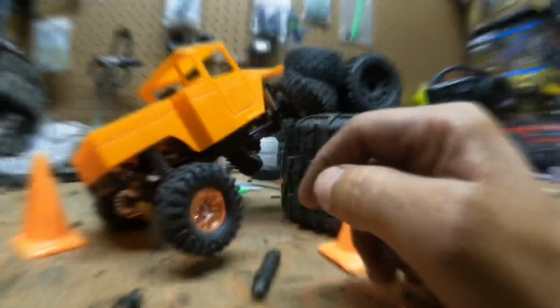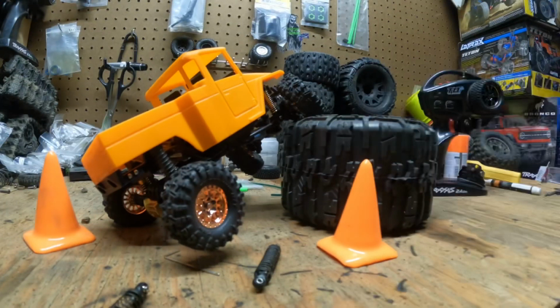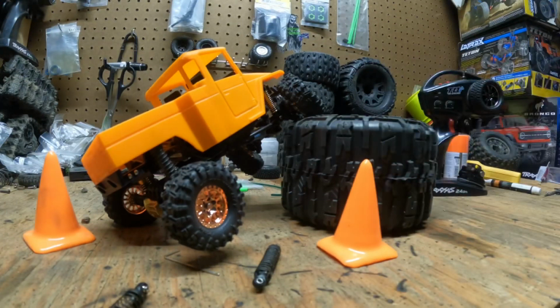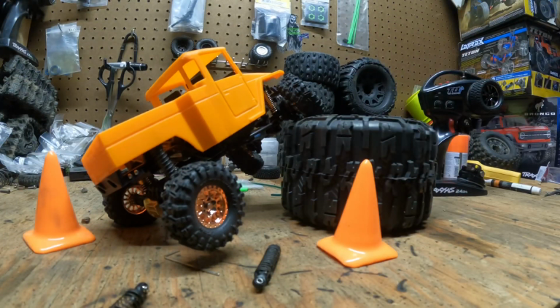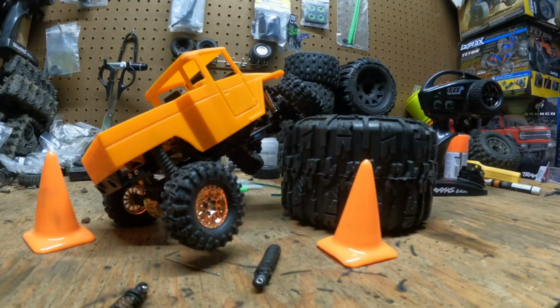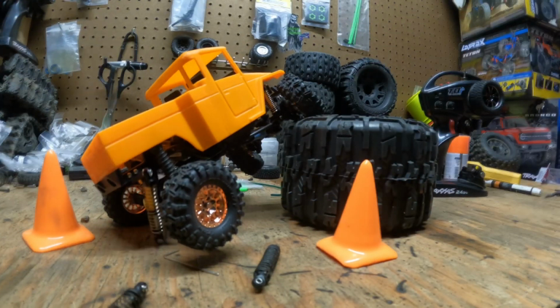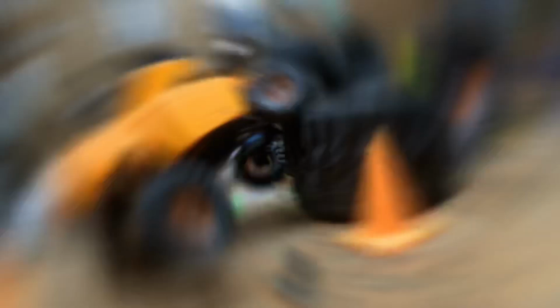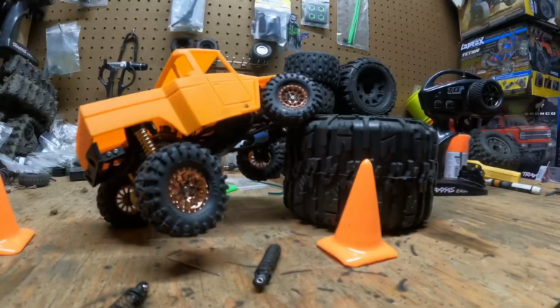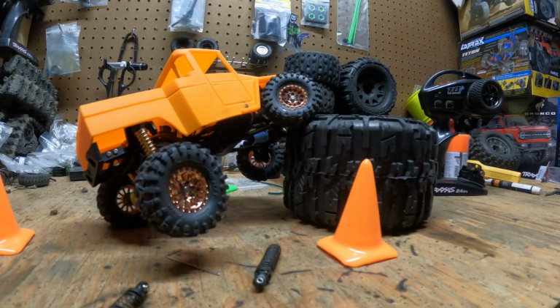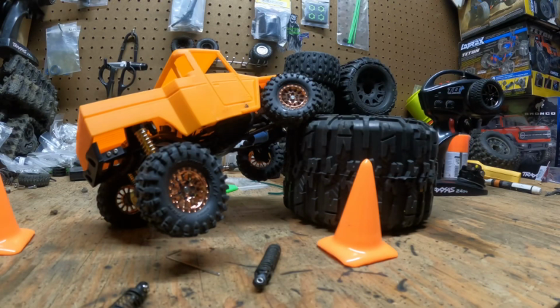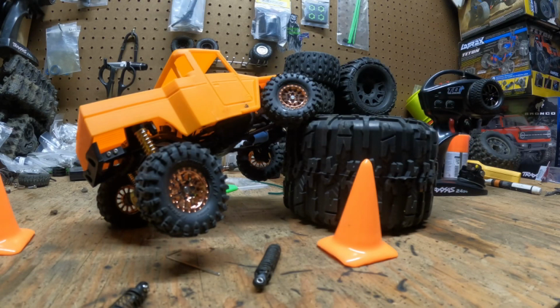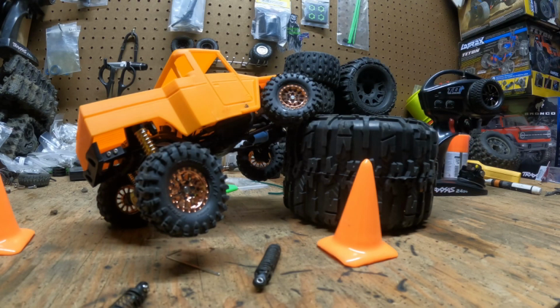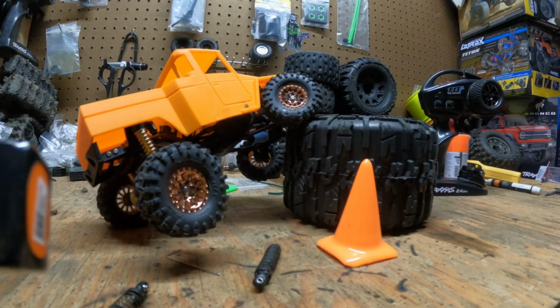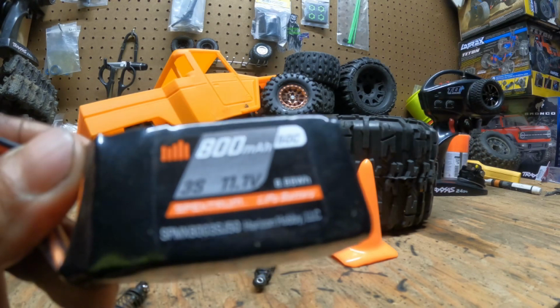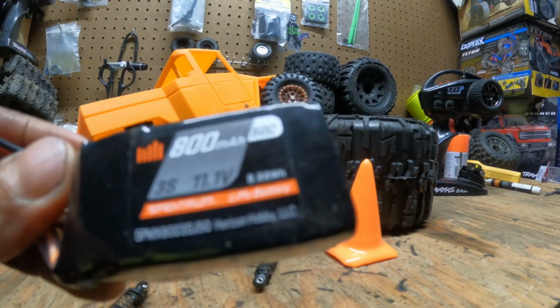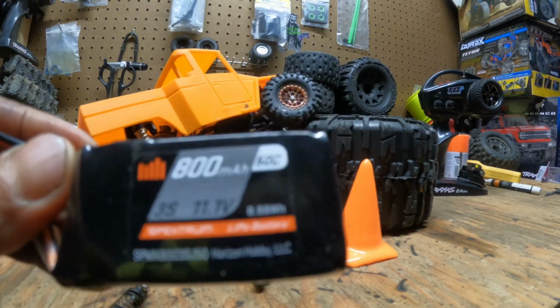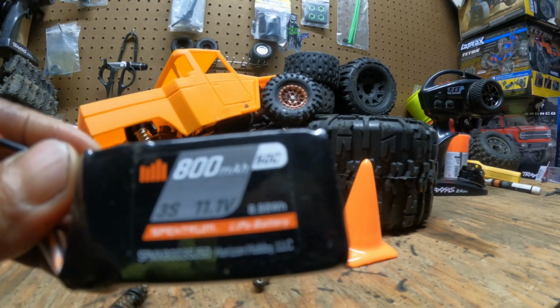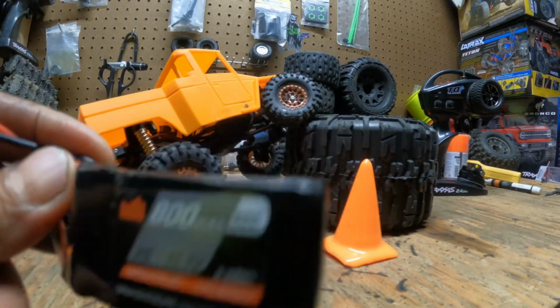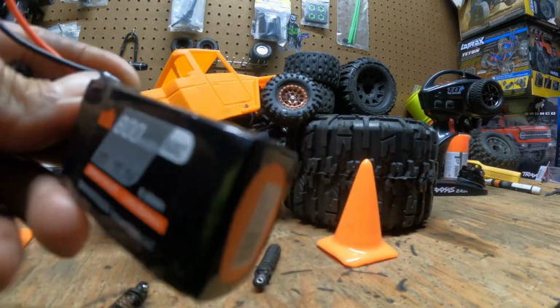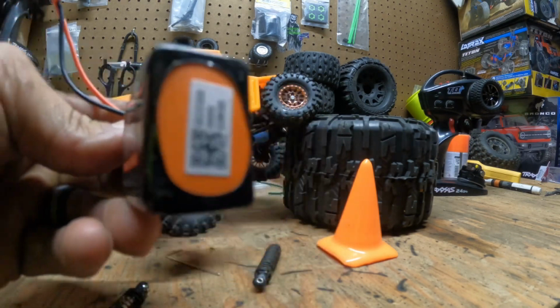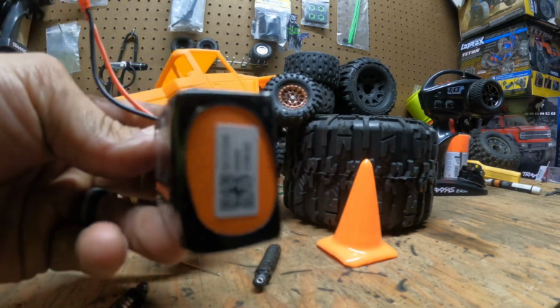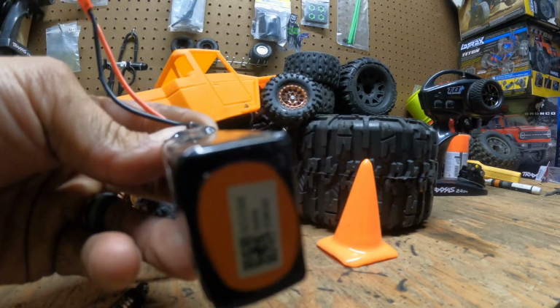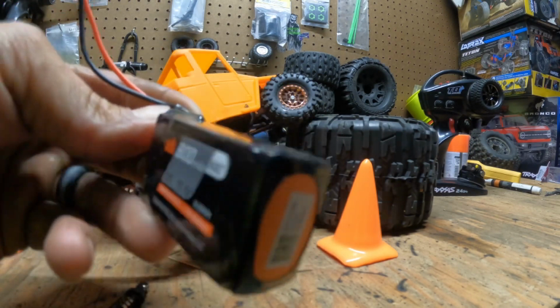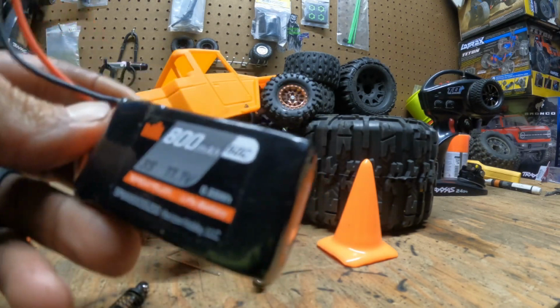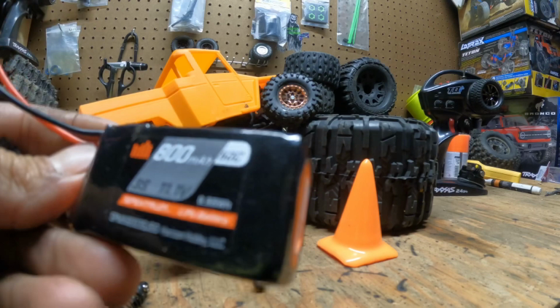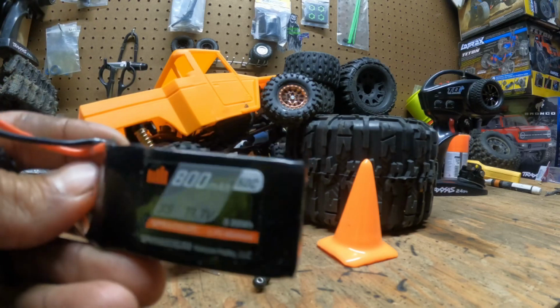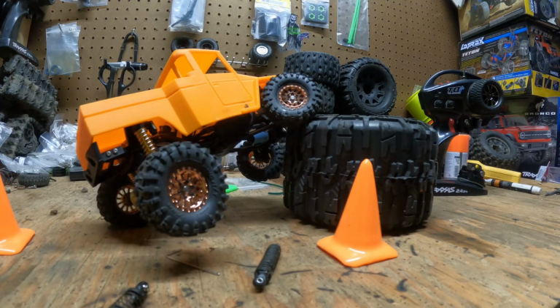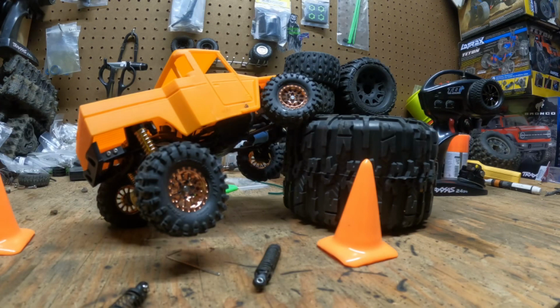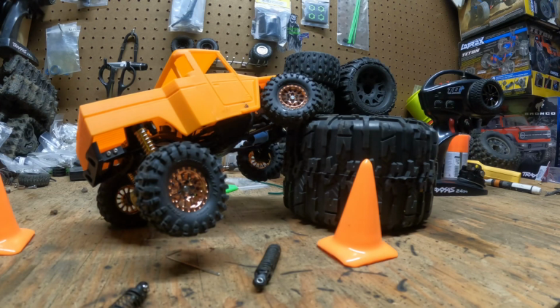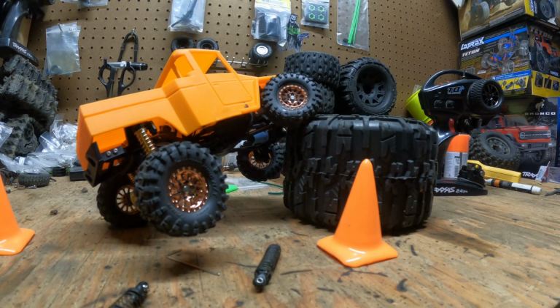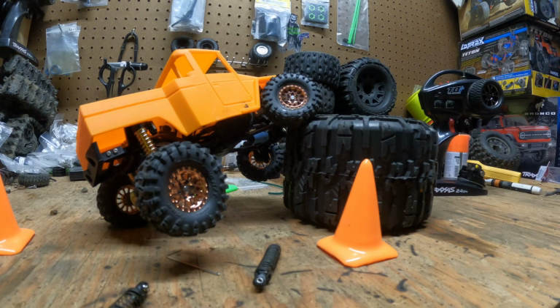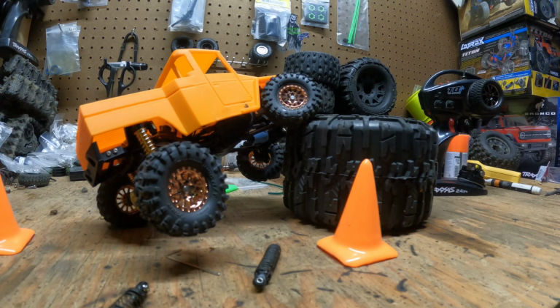Let's throw them on. There we go. Check out this monster. Let's go test her out, guys.